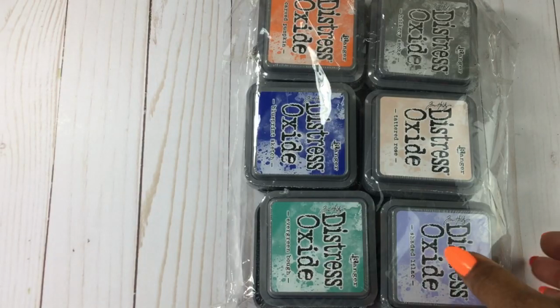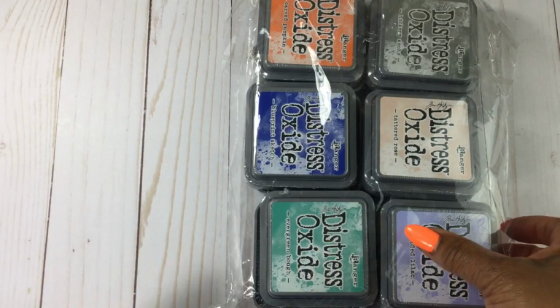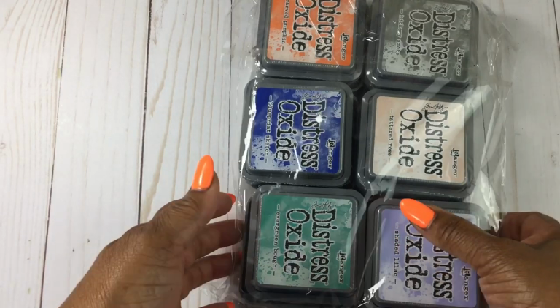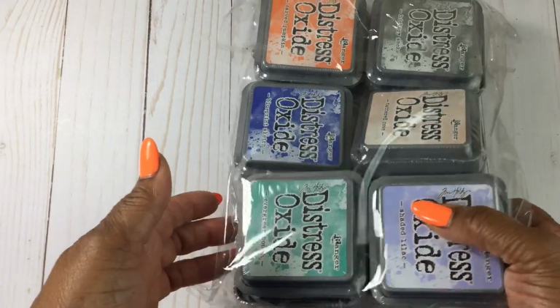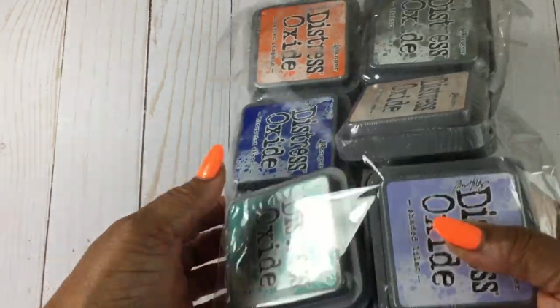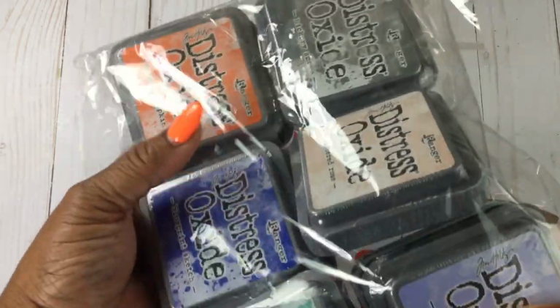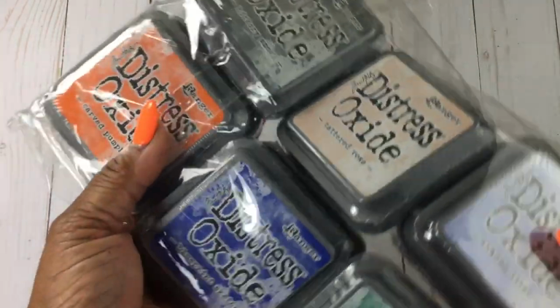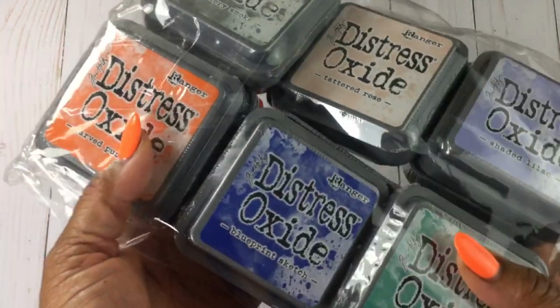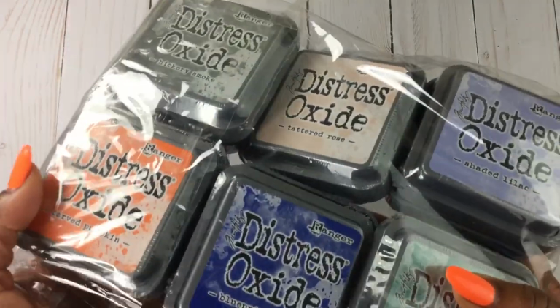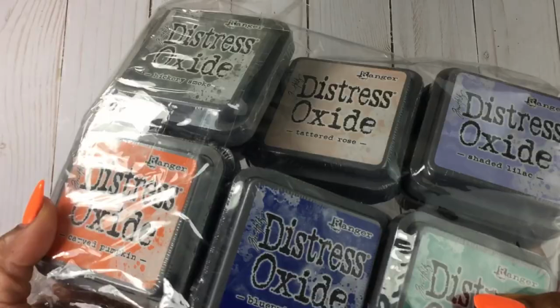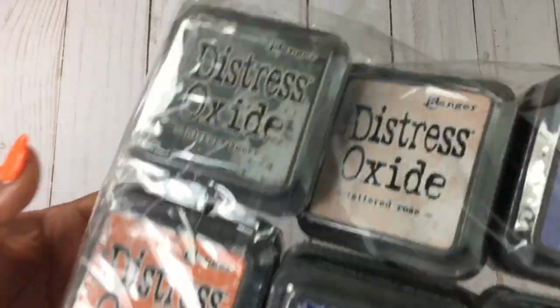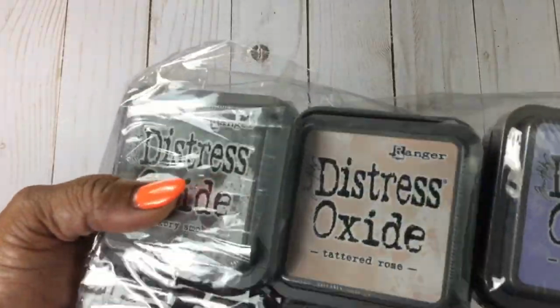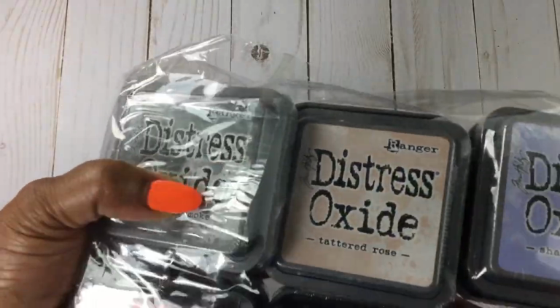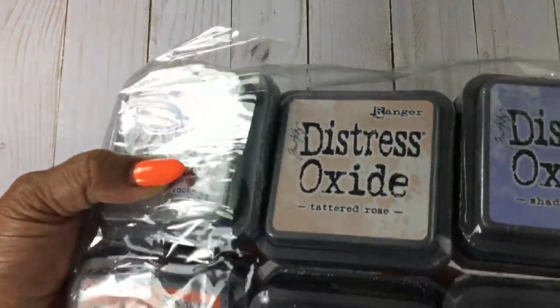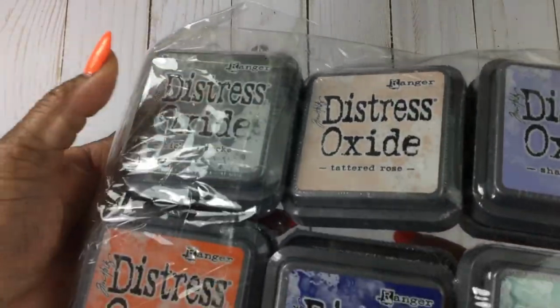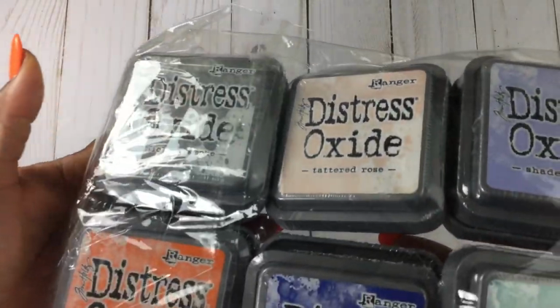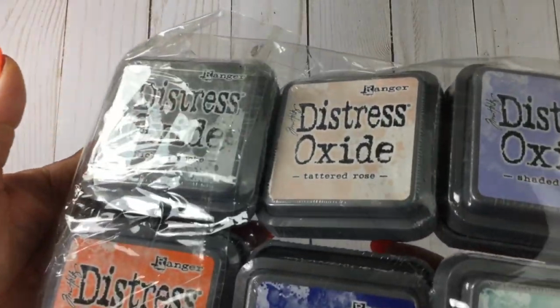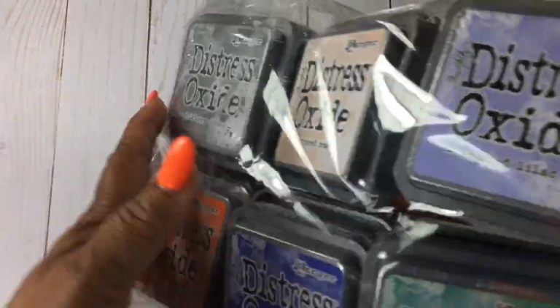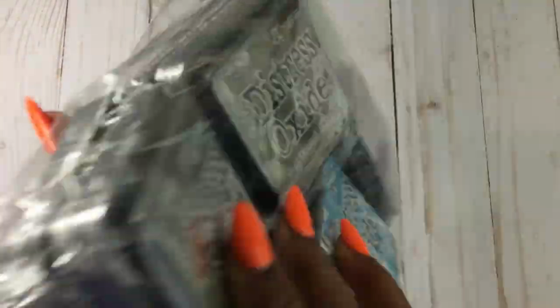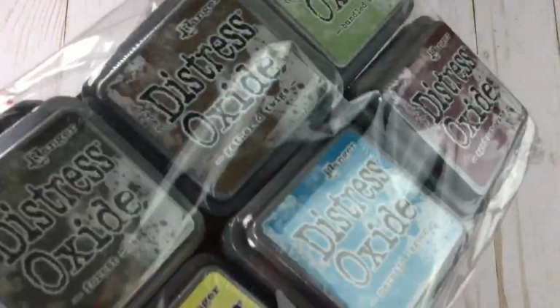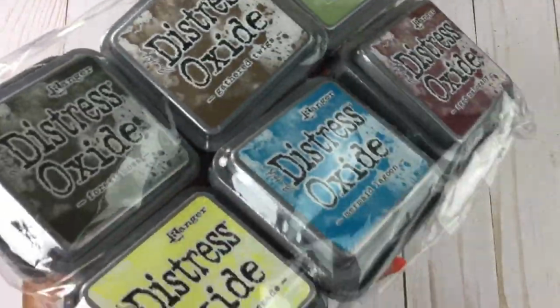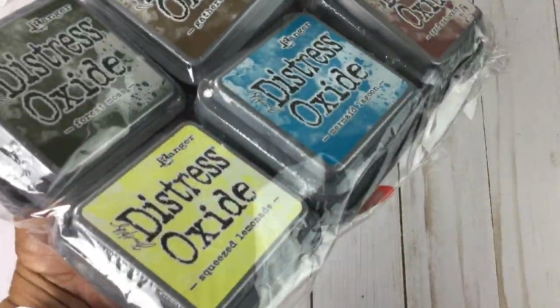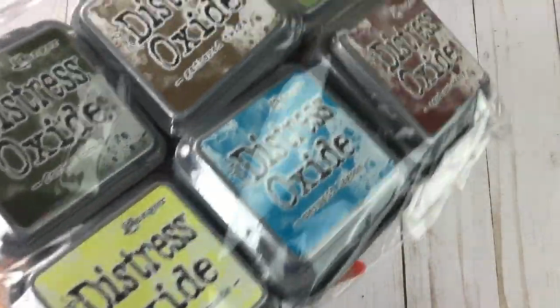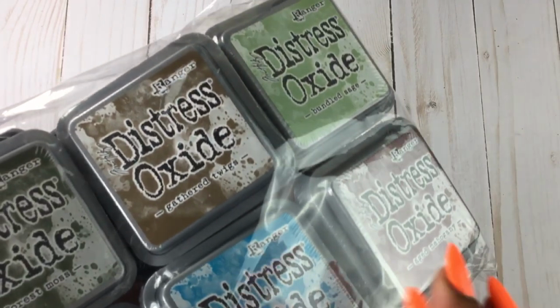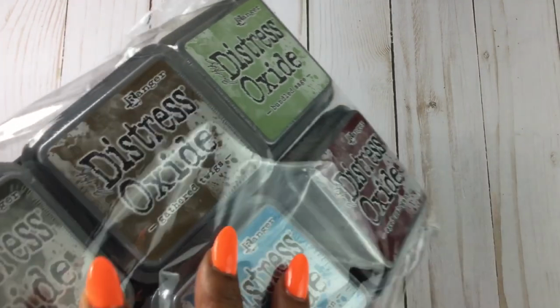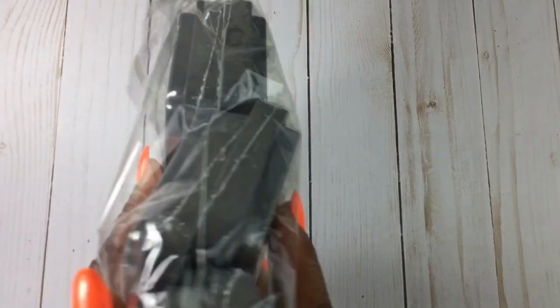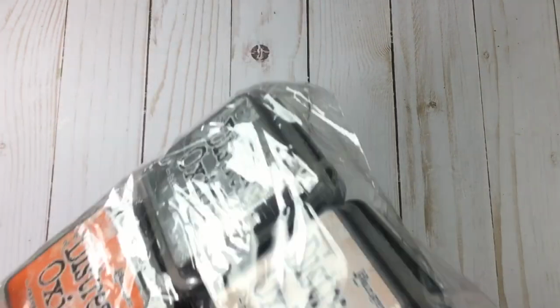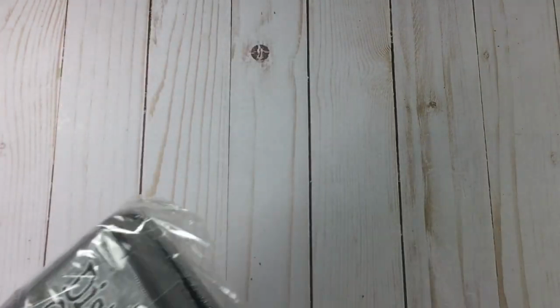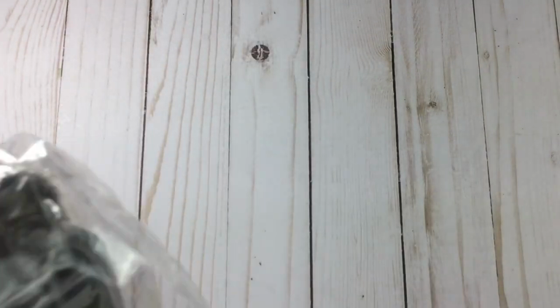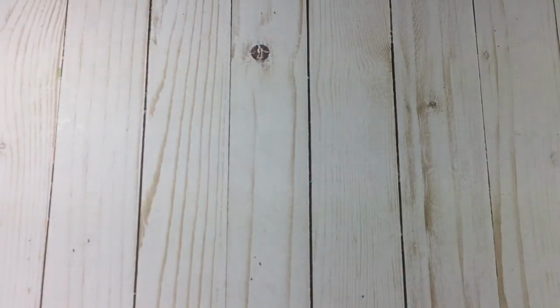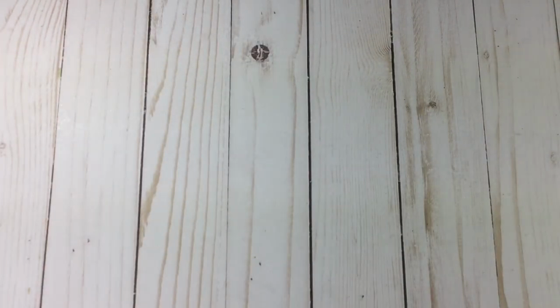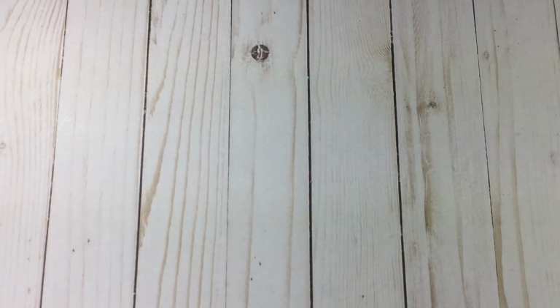This was the Distress Oxide ink set that I got, but there is another set that I want as well. This is good for a start though.